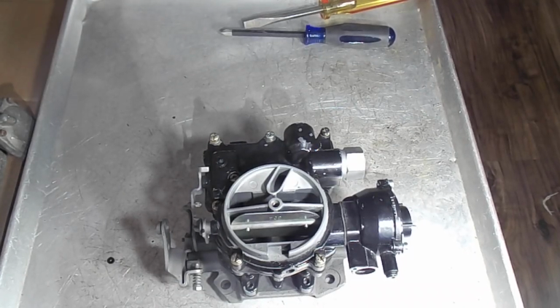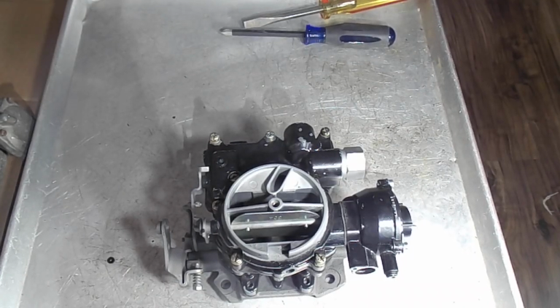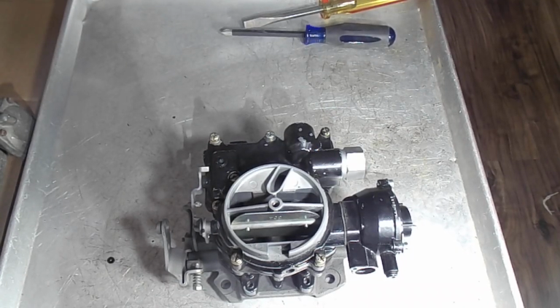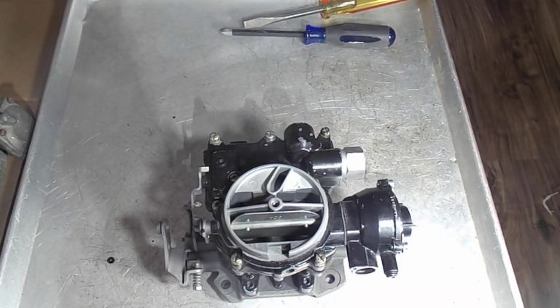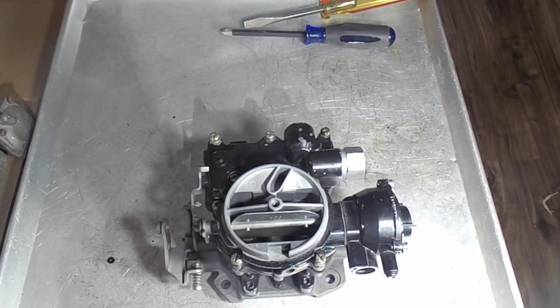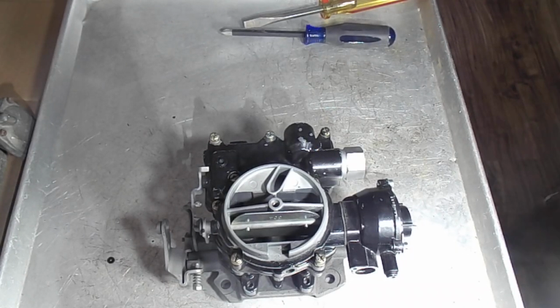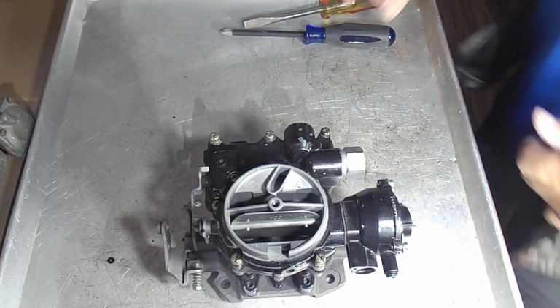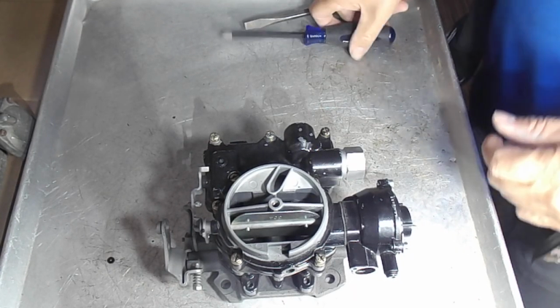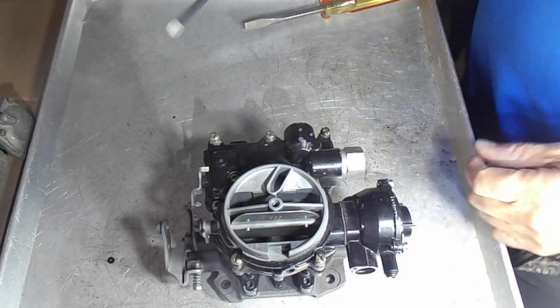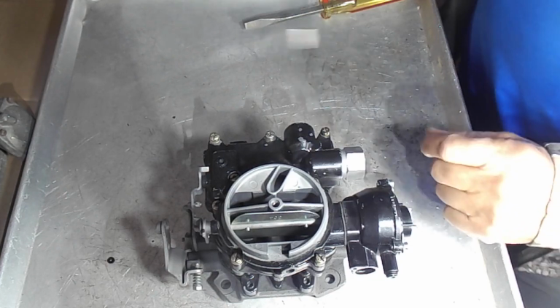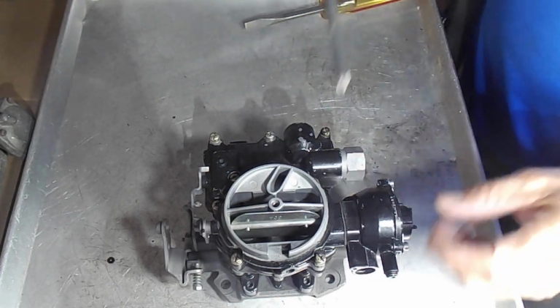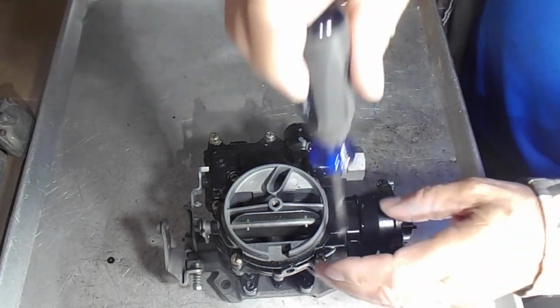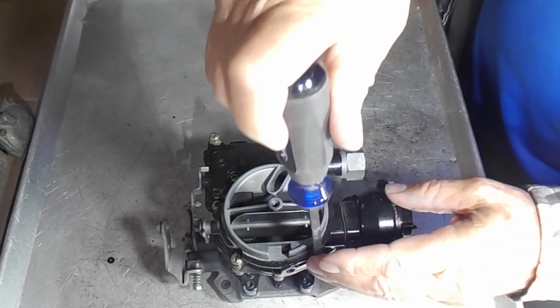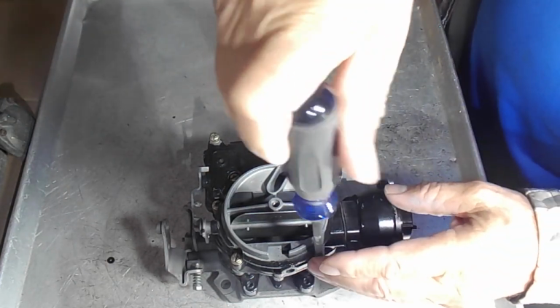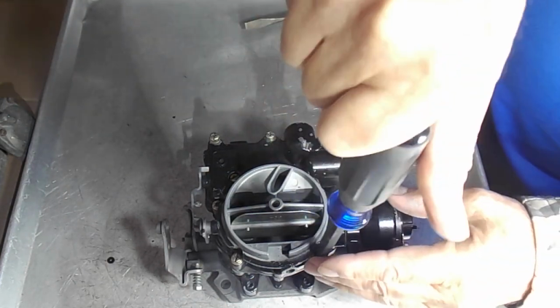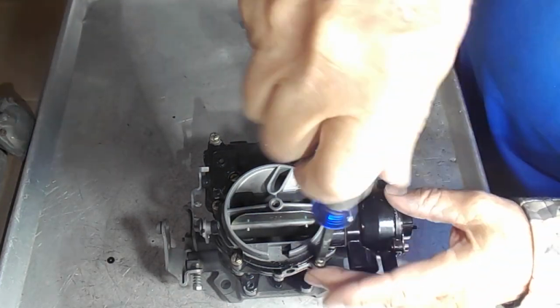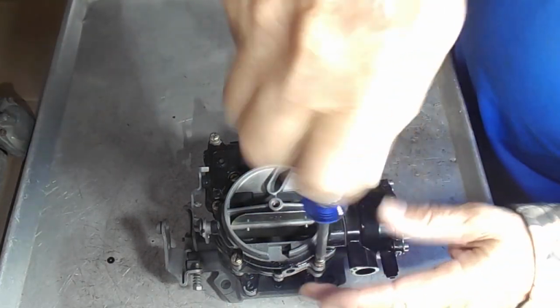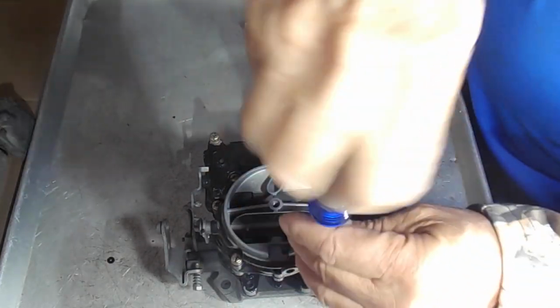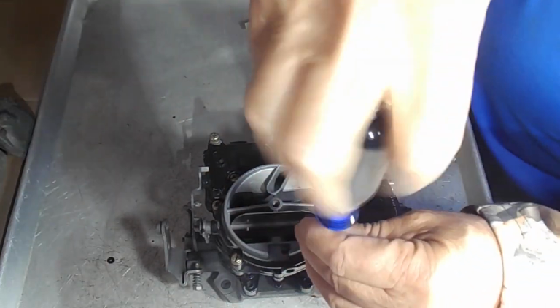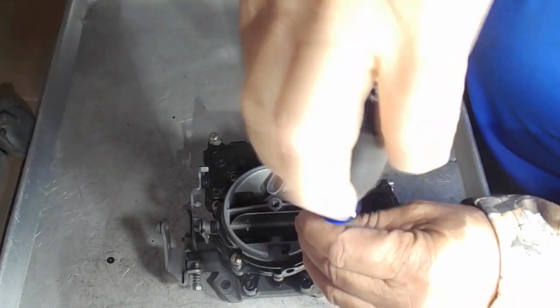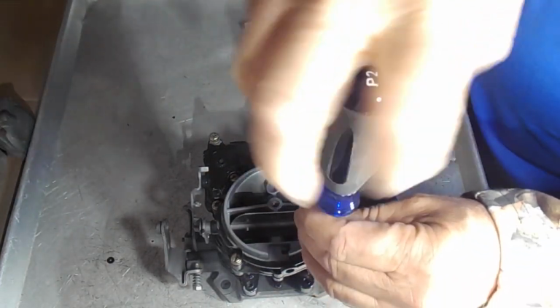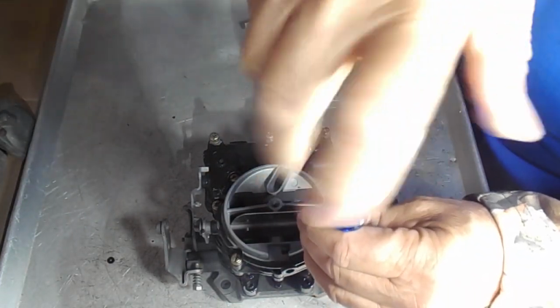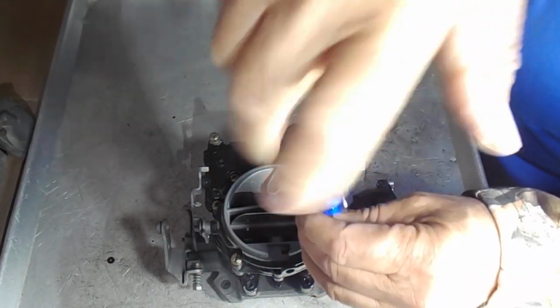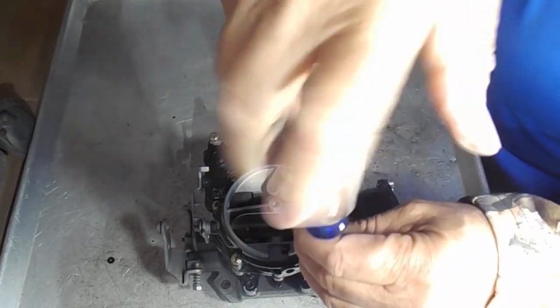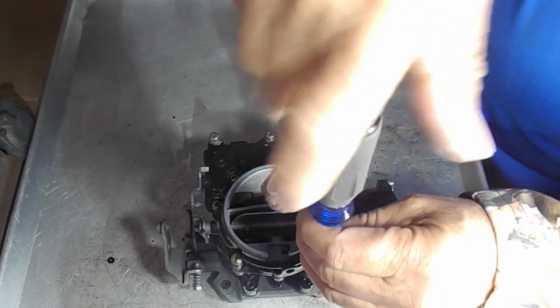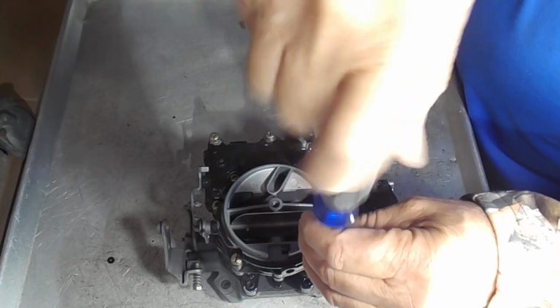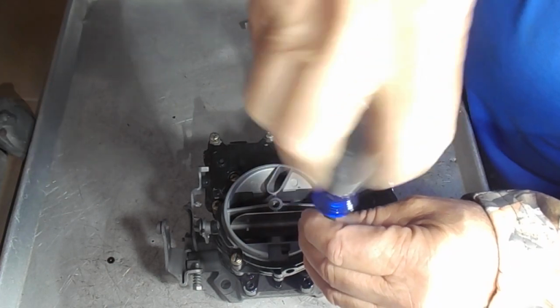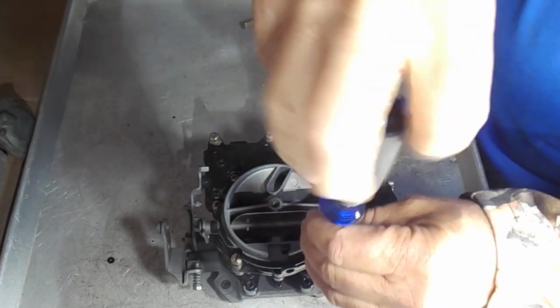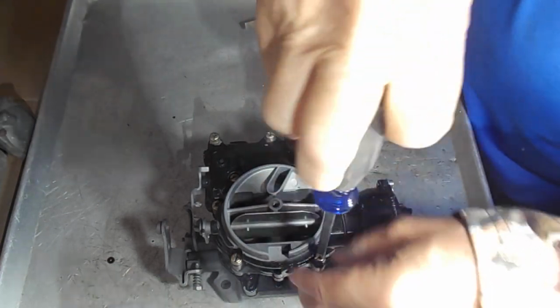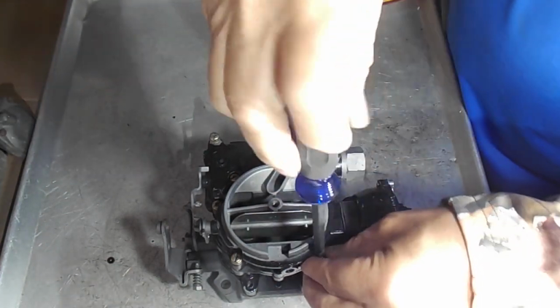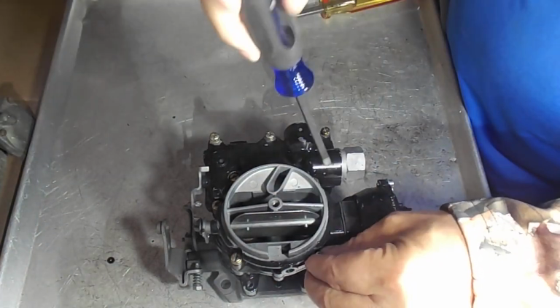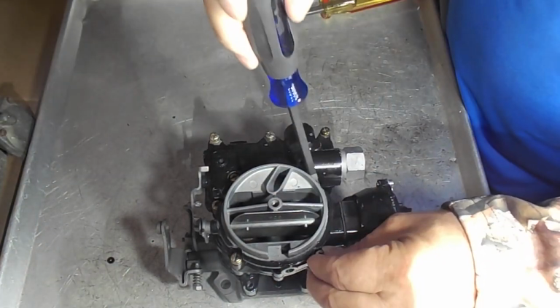Hi, Mike's Carburetor Parts. I'm working on a Marine Mercarb carburetor and I want to explain to you about how the power circuit works on this thing.